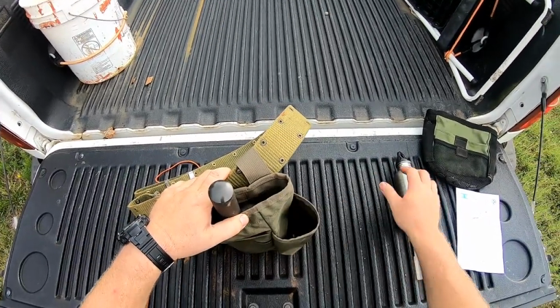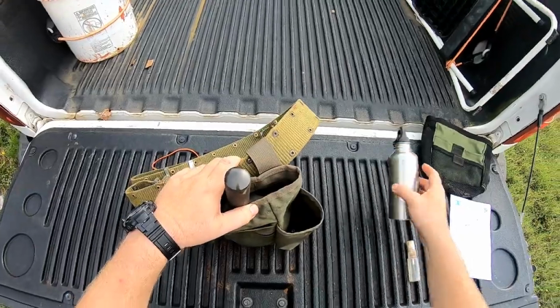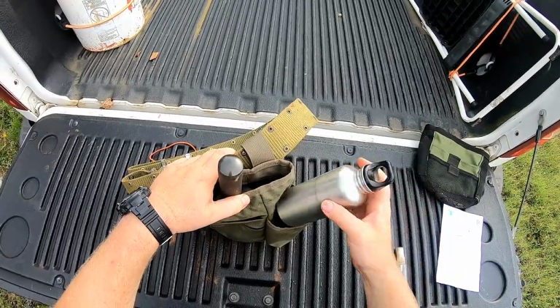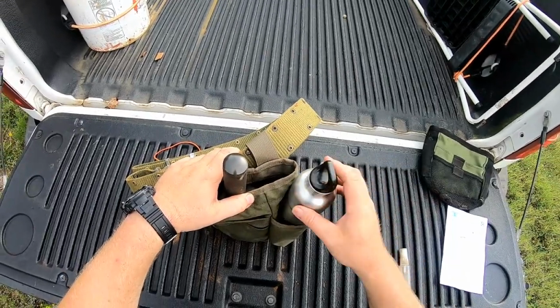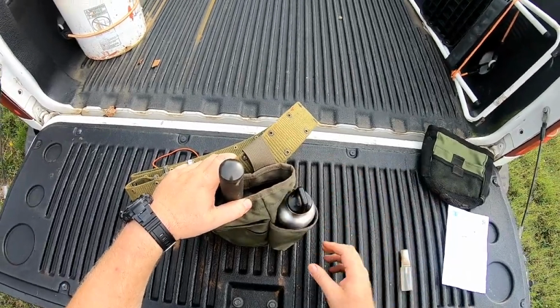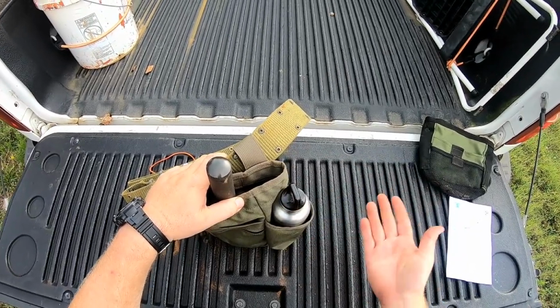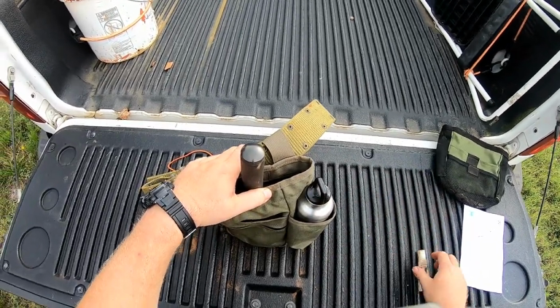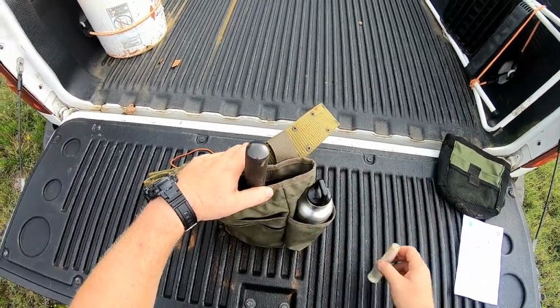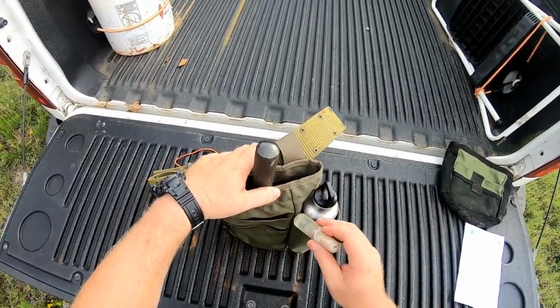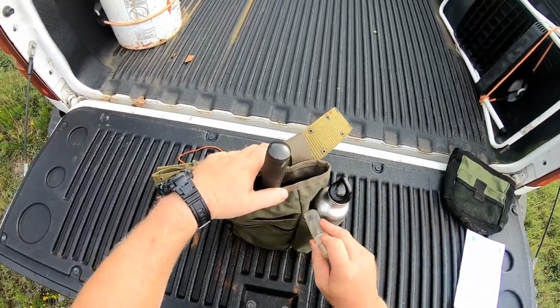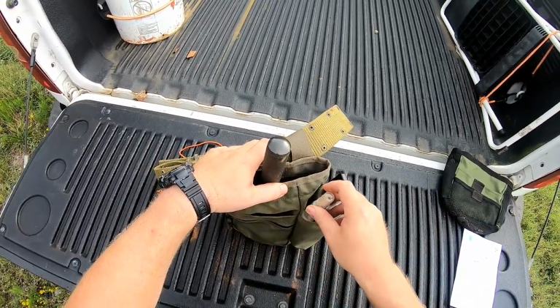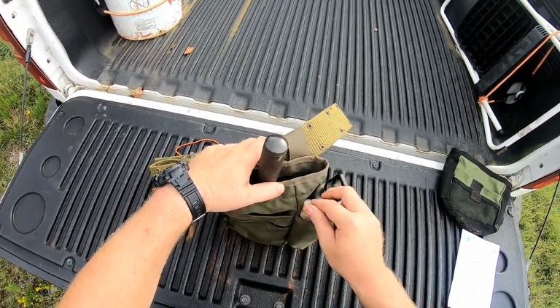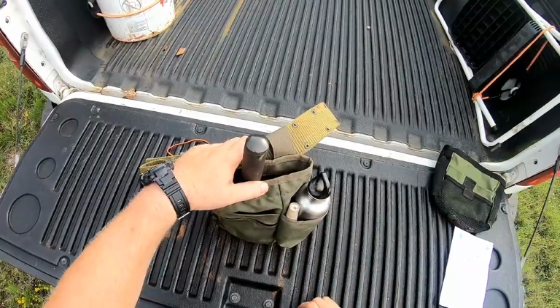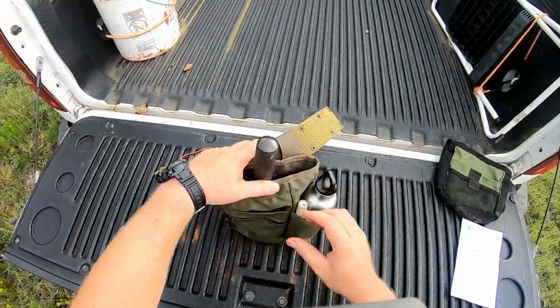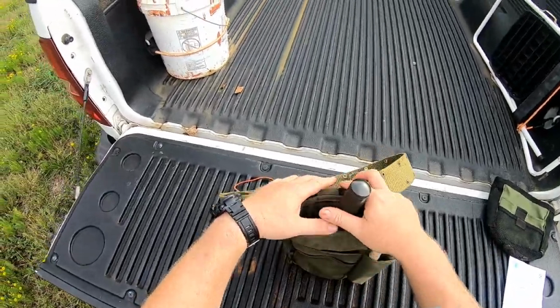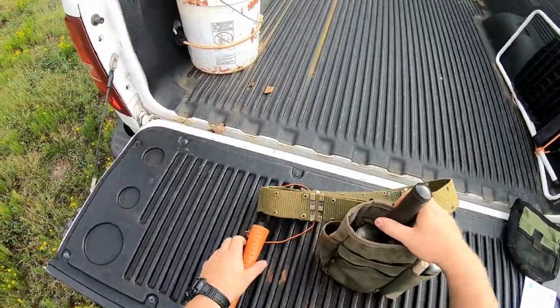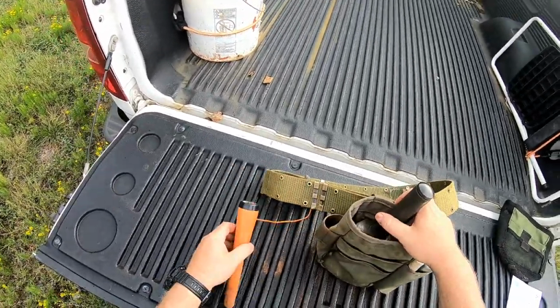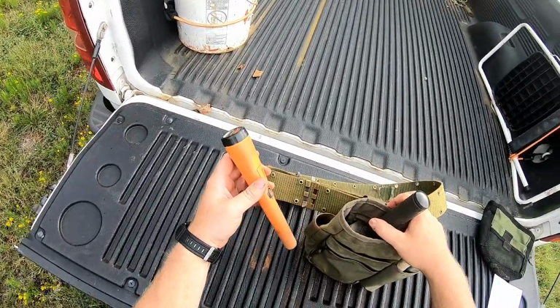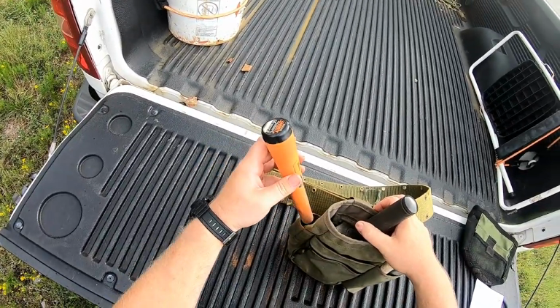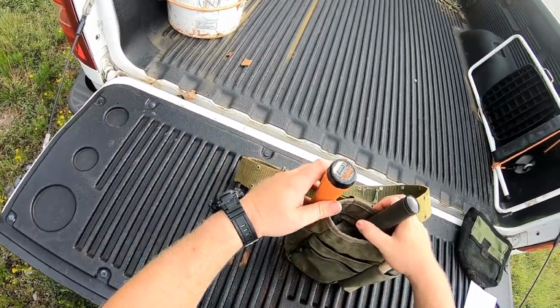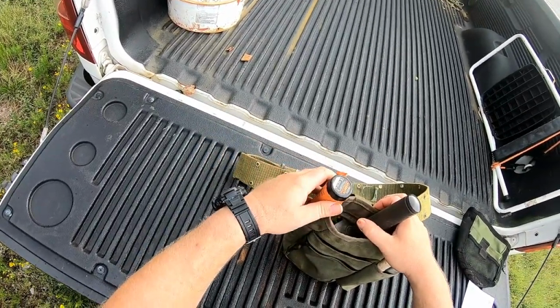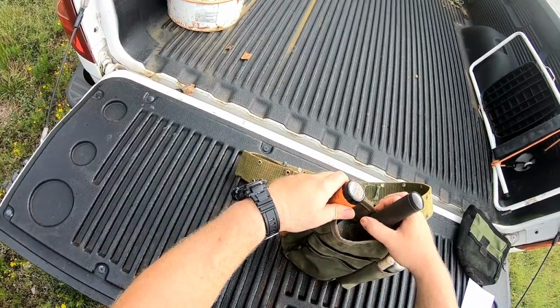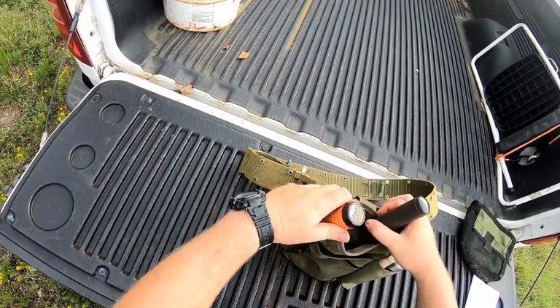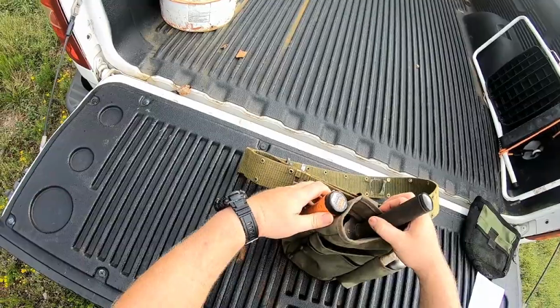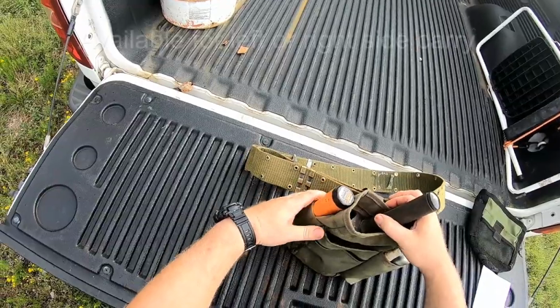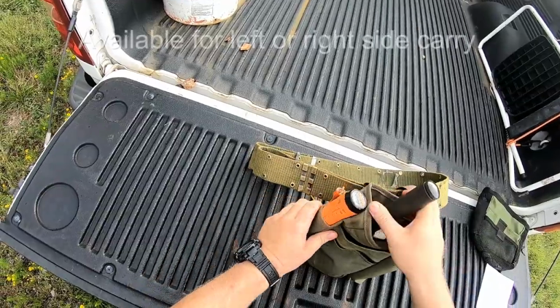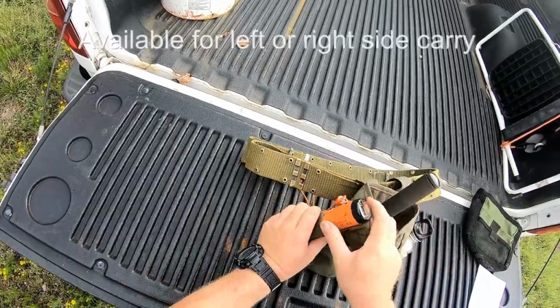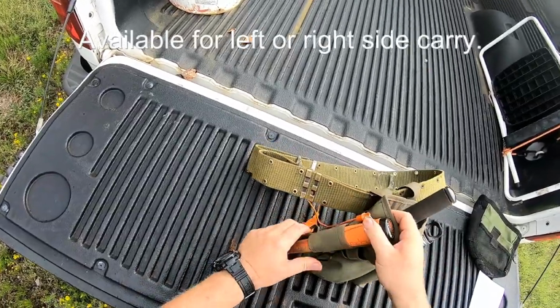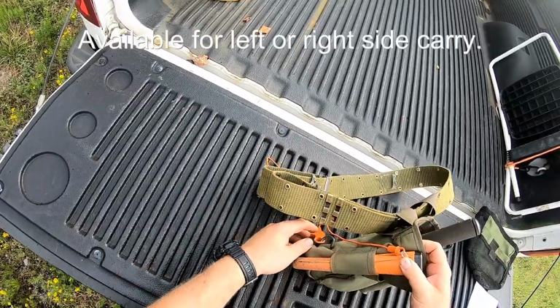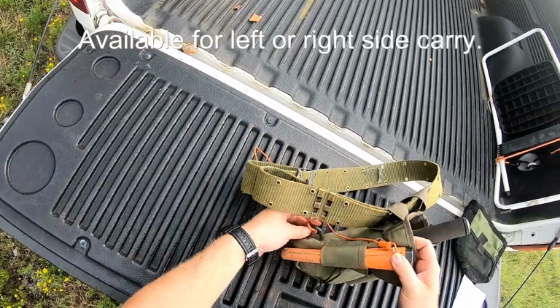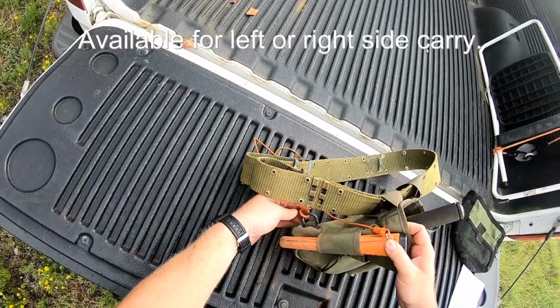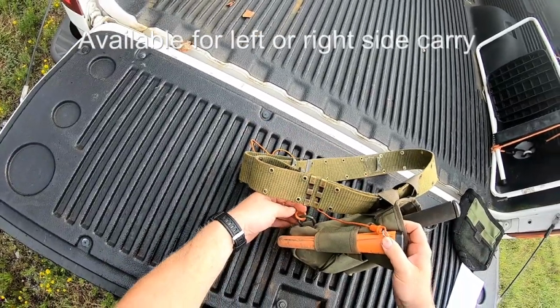On the side here you've got a slot for a water bottle or whatever else you want to put in there — you can also put a spray bottle in there. You've got a slot on this side for your pinpointer, and there is a lanyard attachment on the back, a little D-ring.